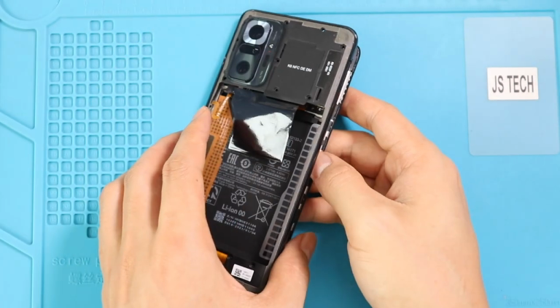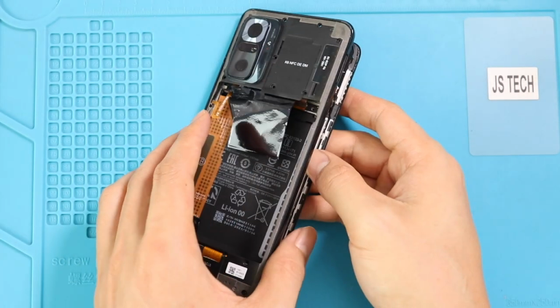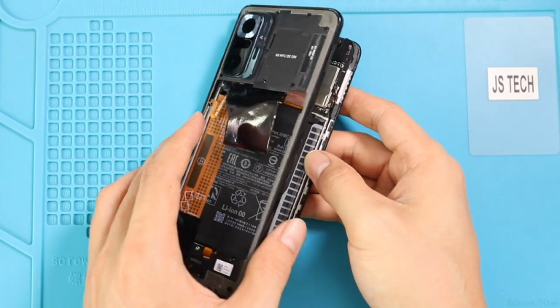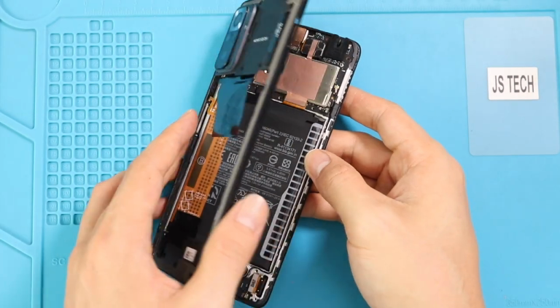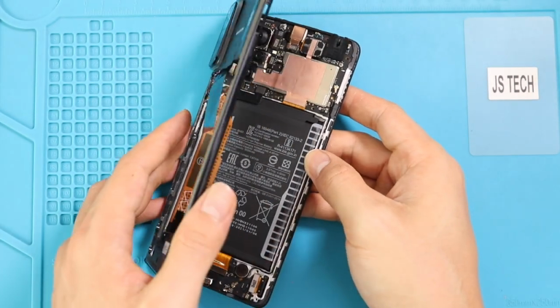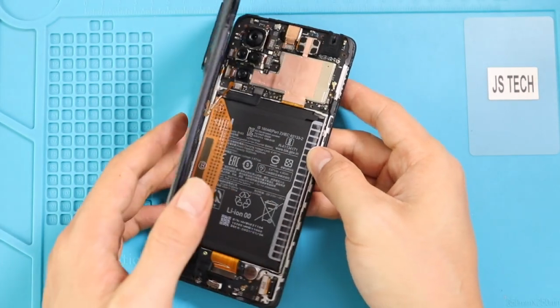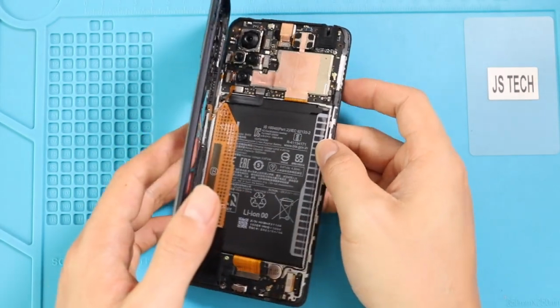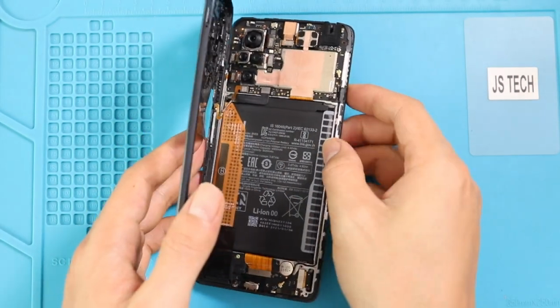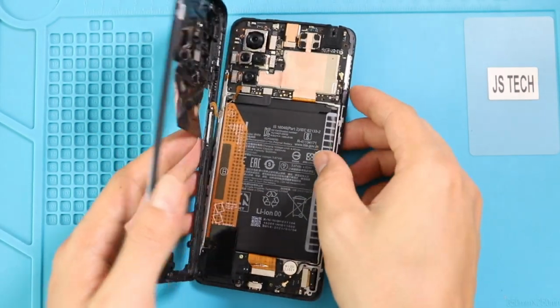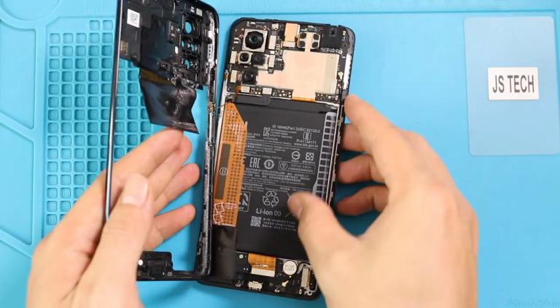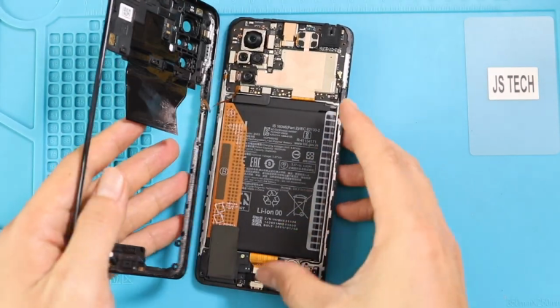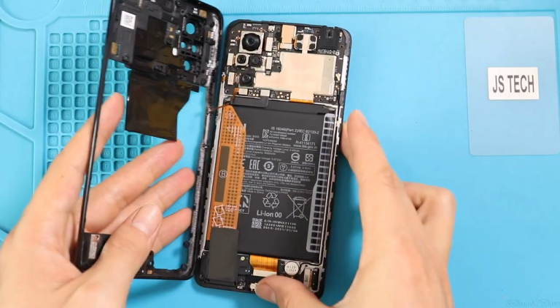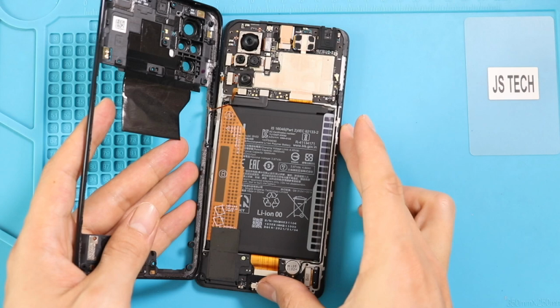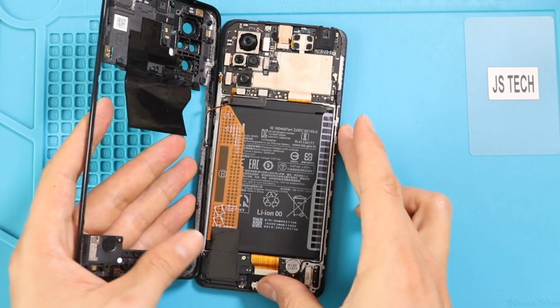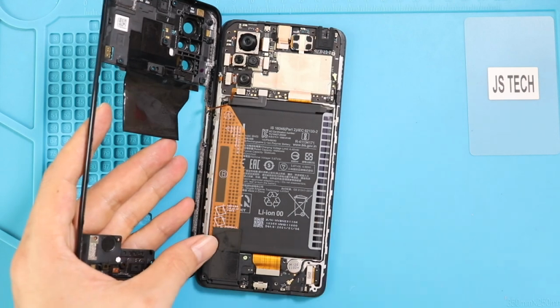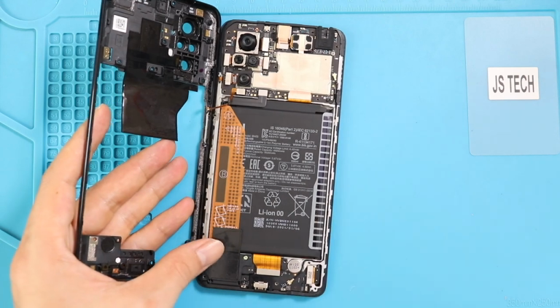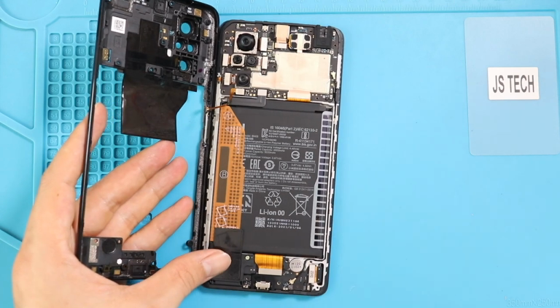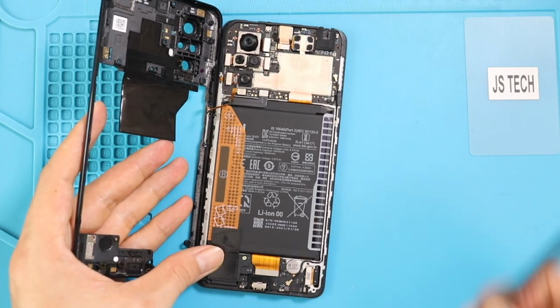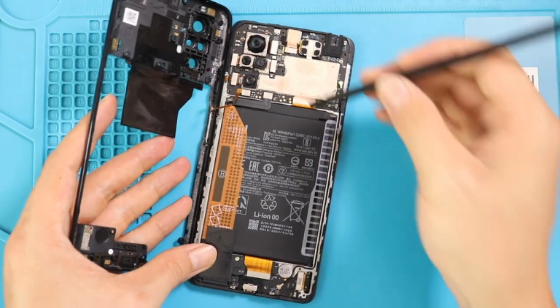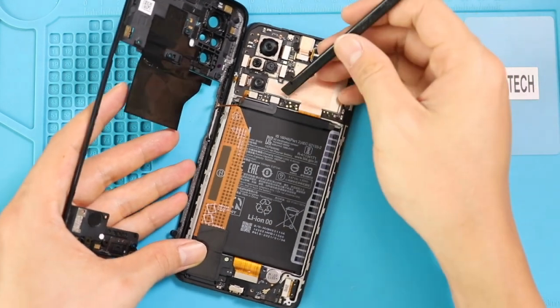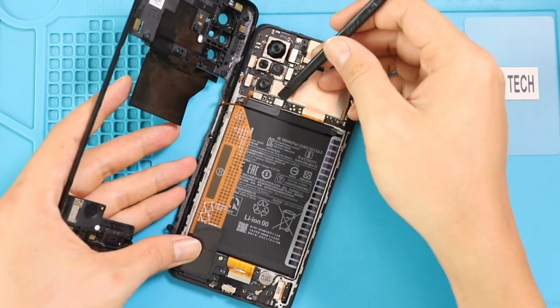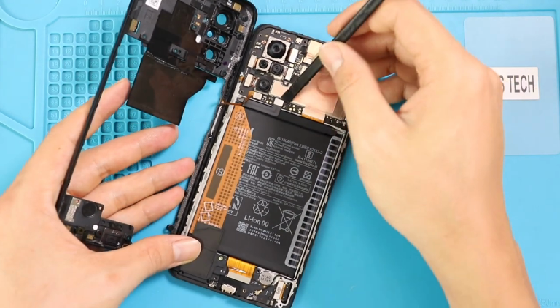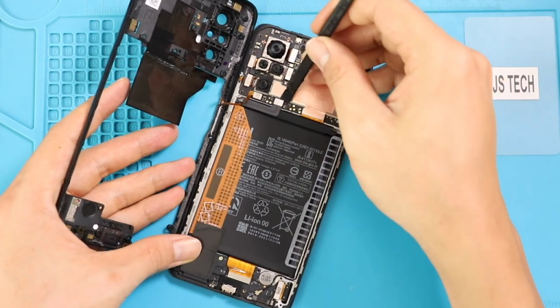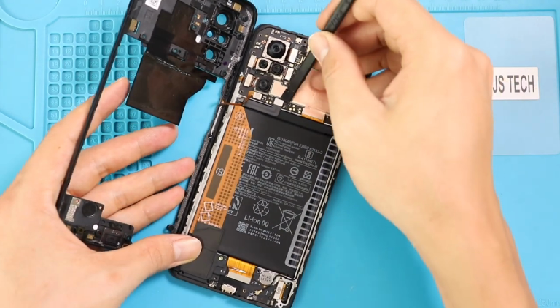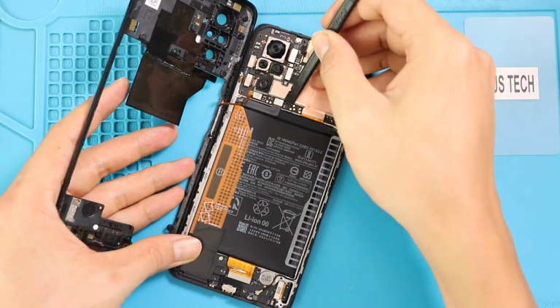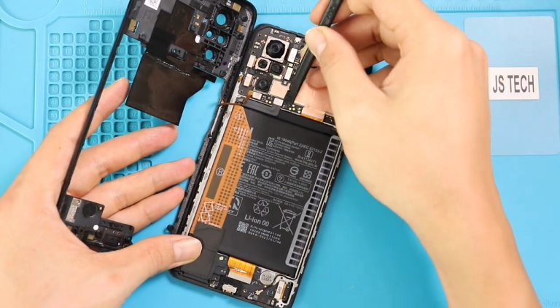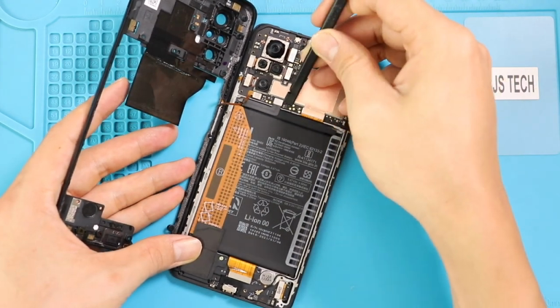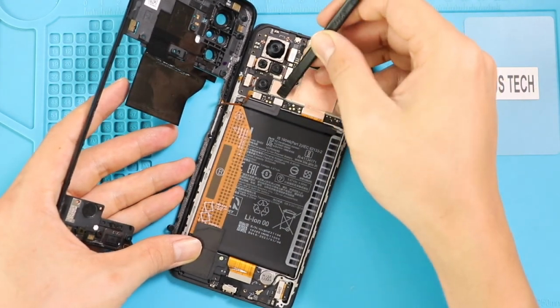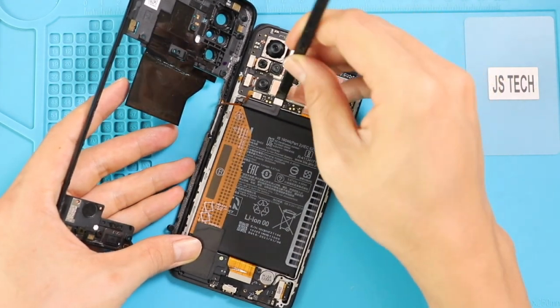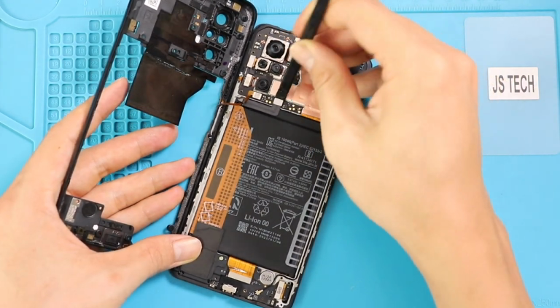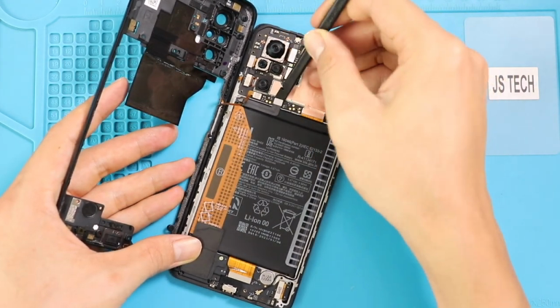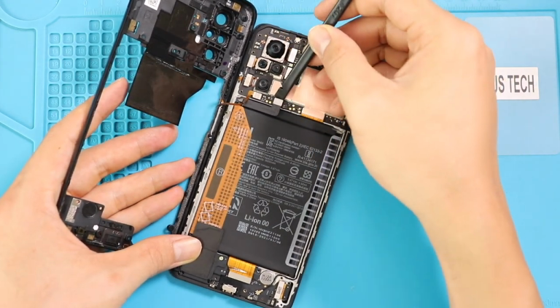While you are taking out the frame, be gentle. The fingerprint flex is attached to the mid-frame. Disconnect the flex cable to release the mid-frame from the body. Also, disconnect the battery plug.